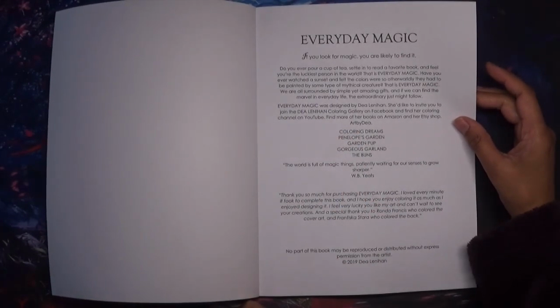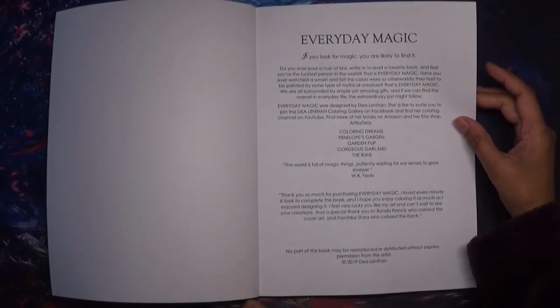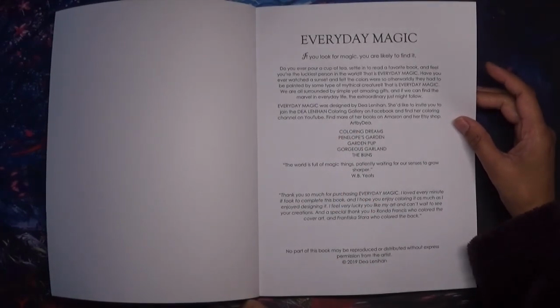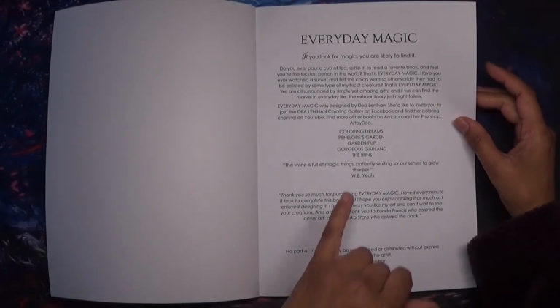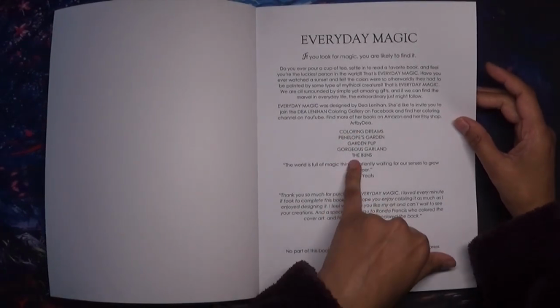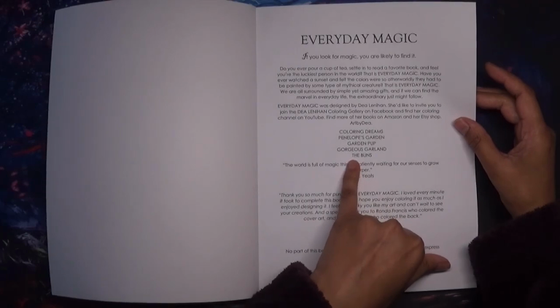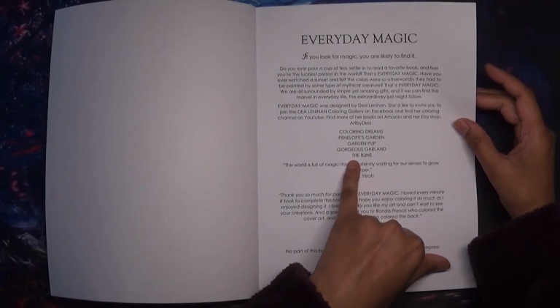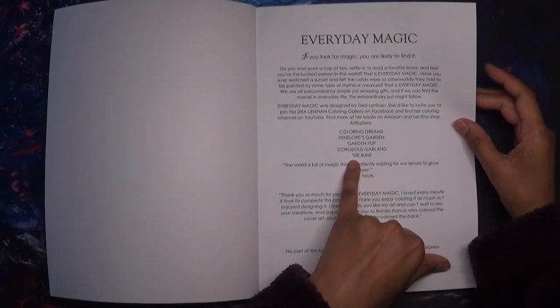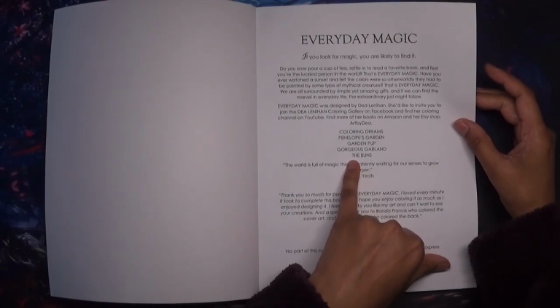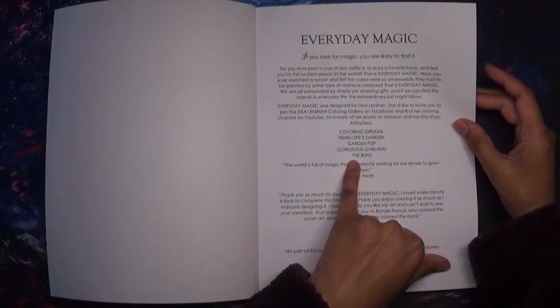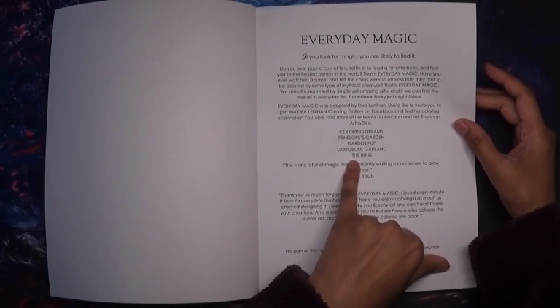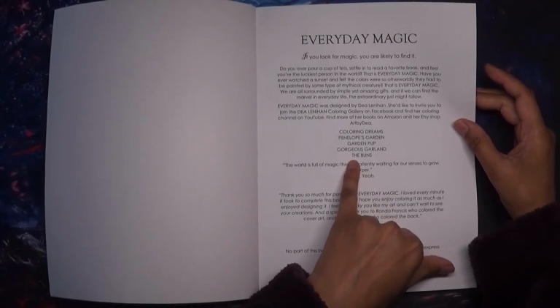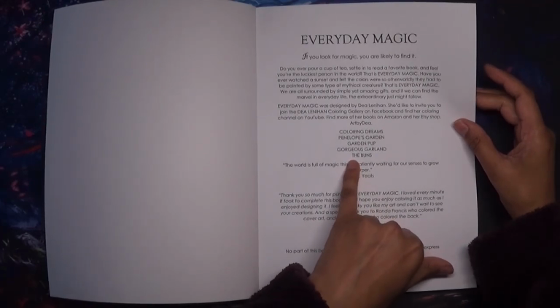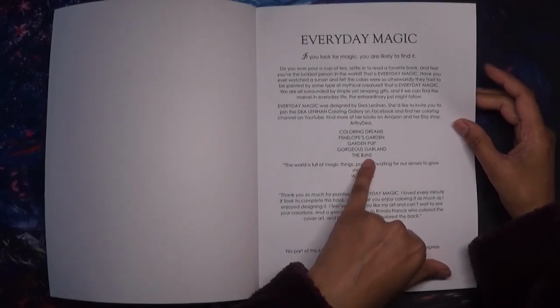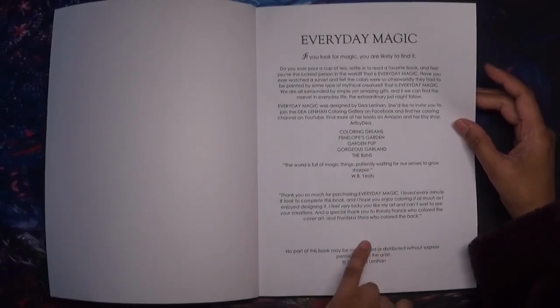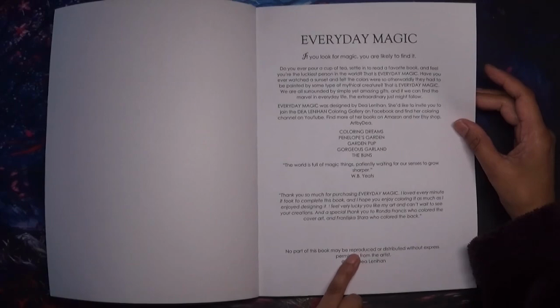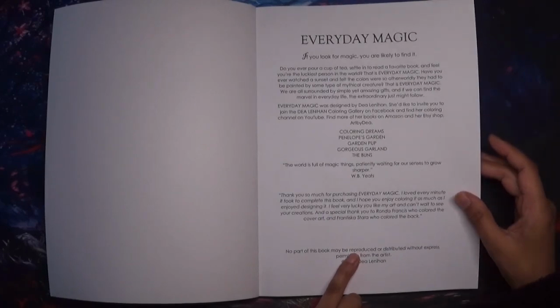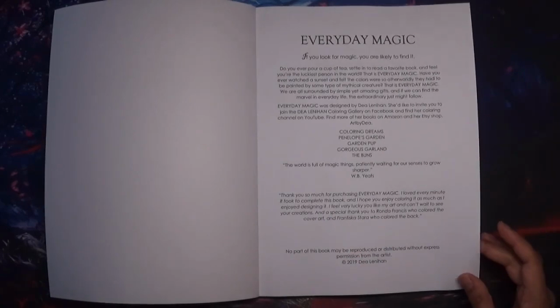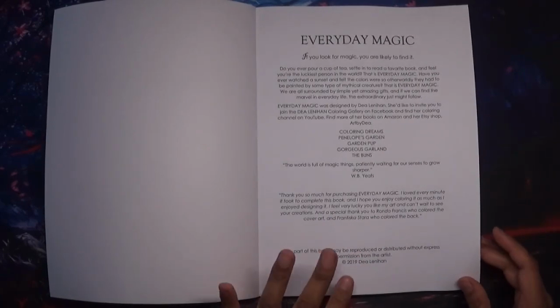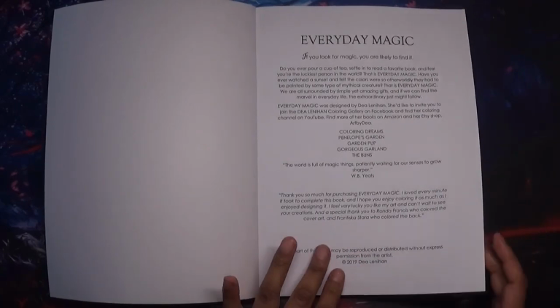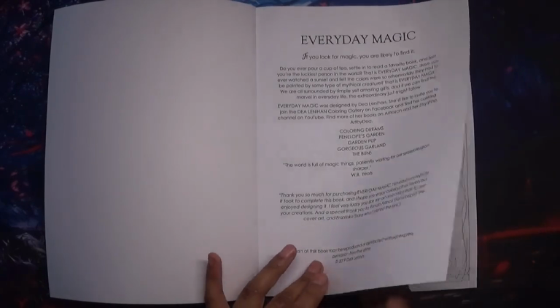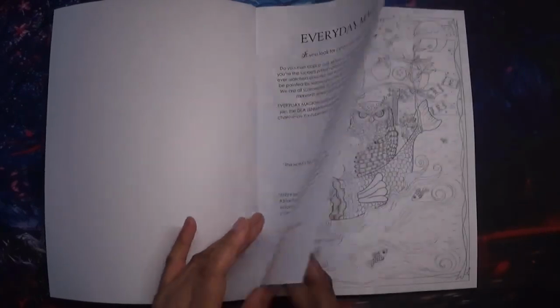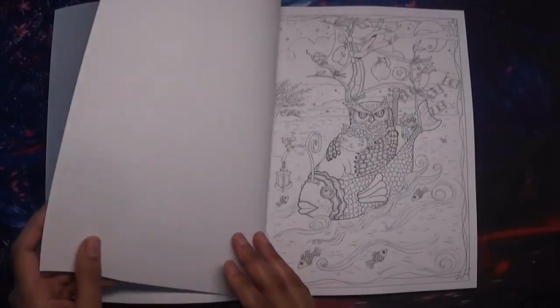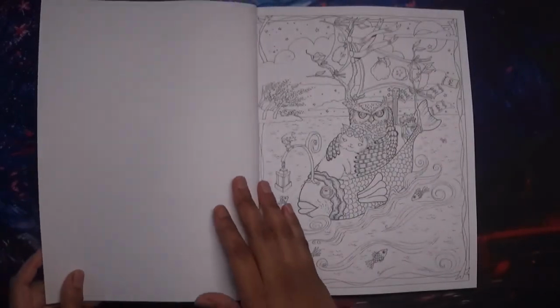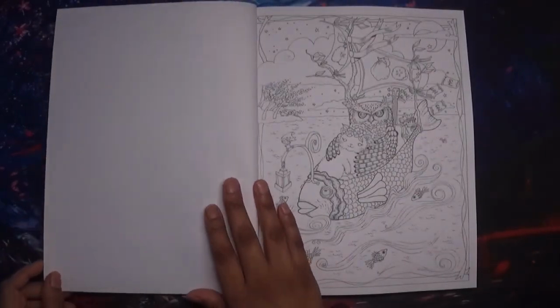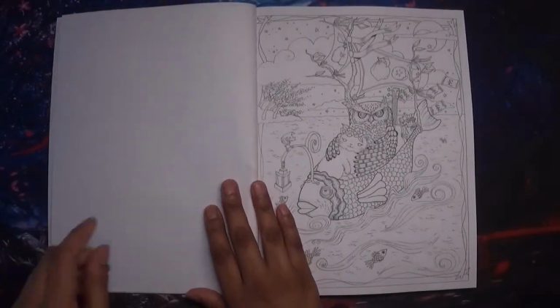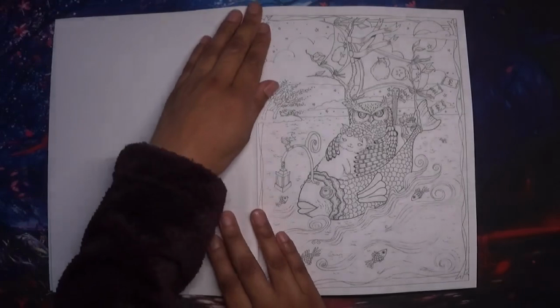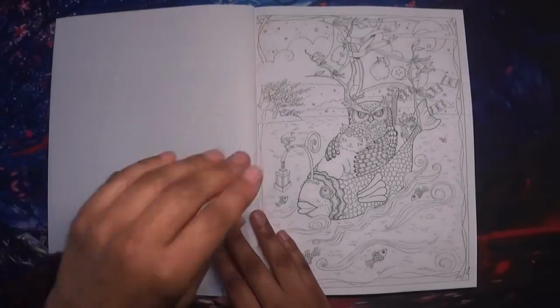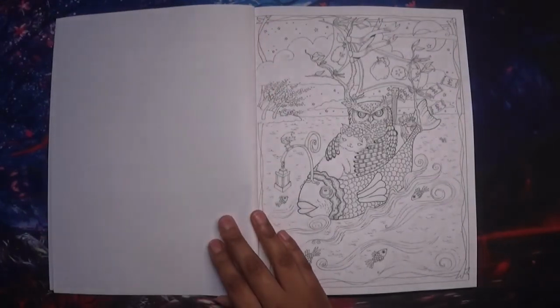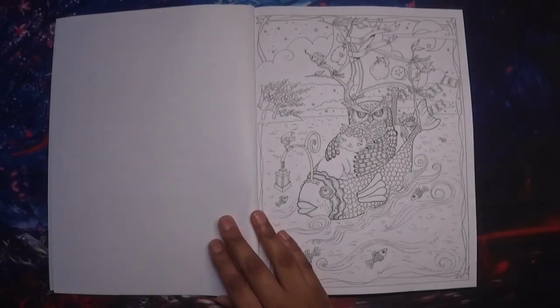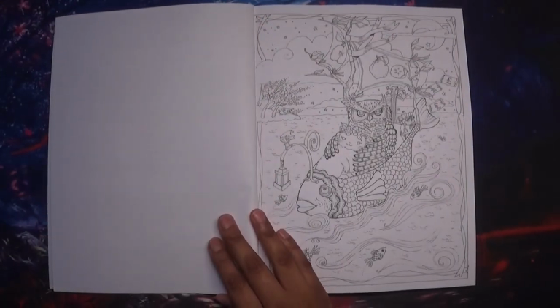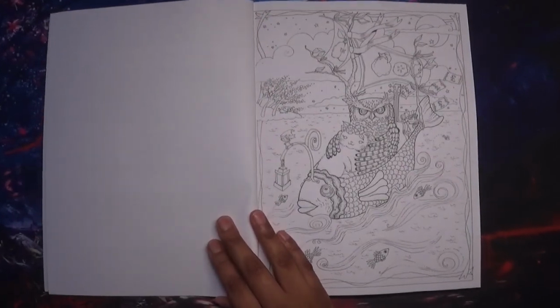The one I got from Etsy as a PDF was the 'Buns' book, but you can also get the artist edition directly from Etsy as well.